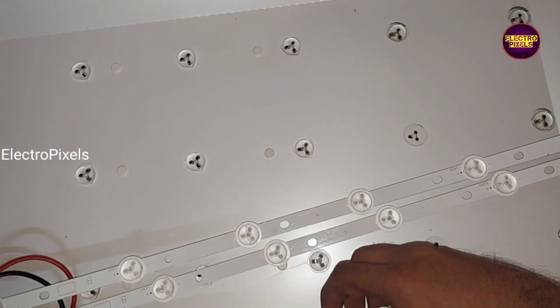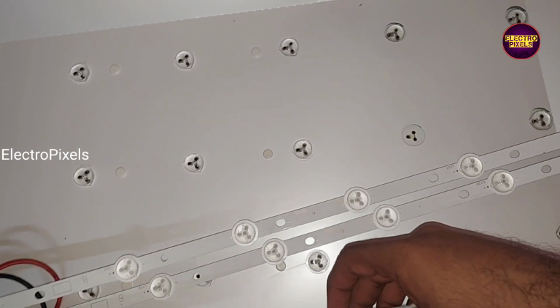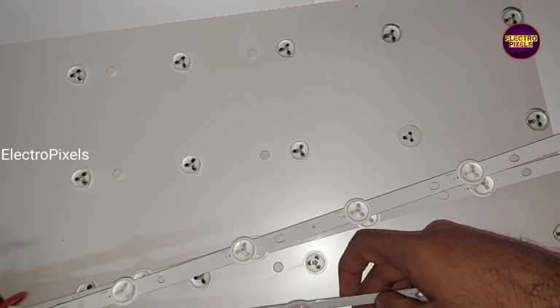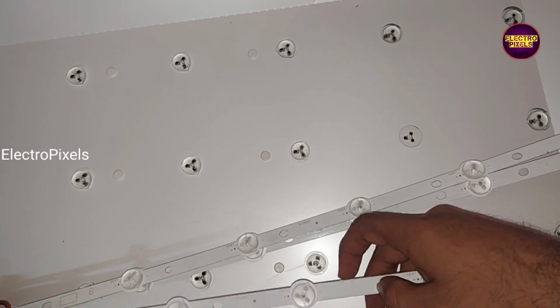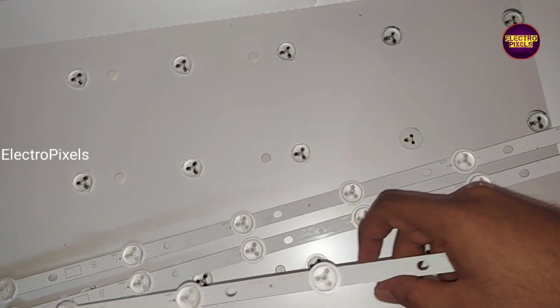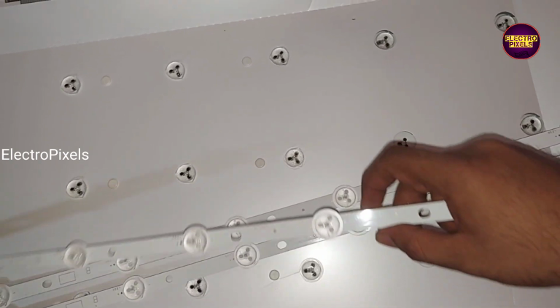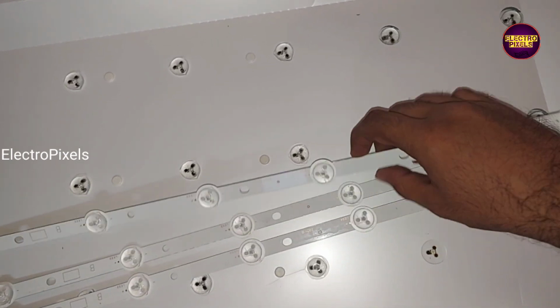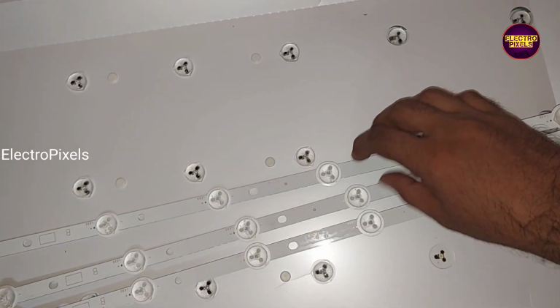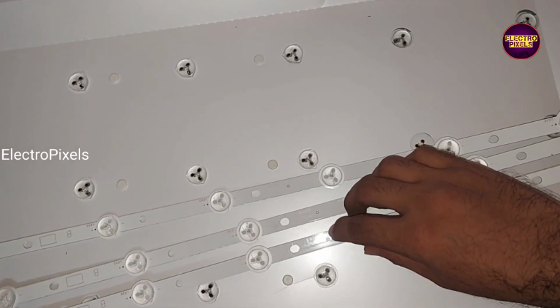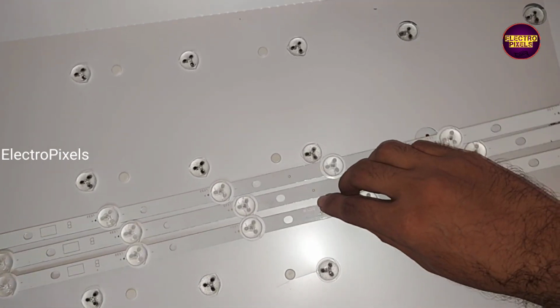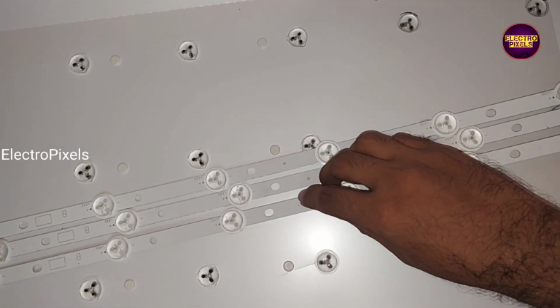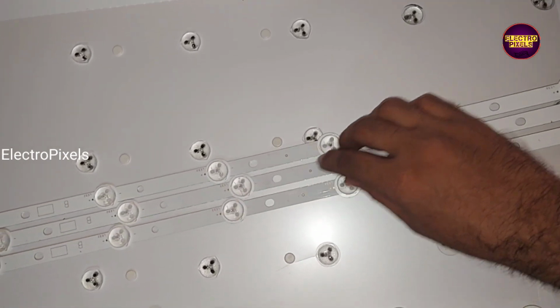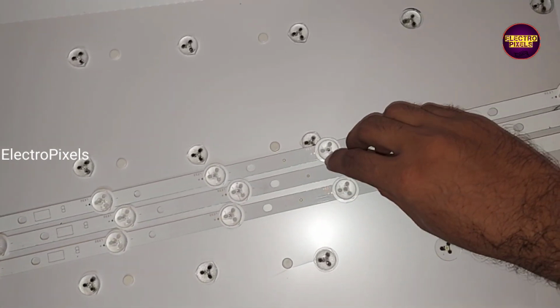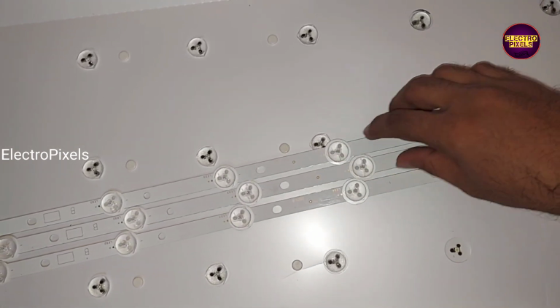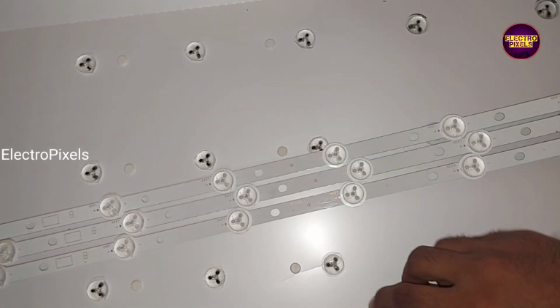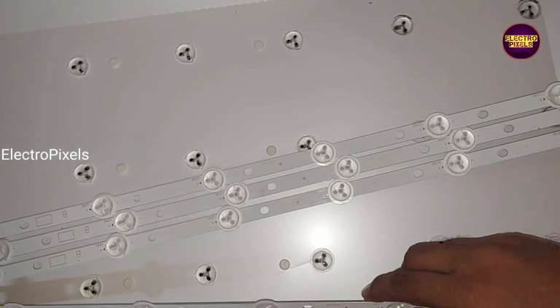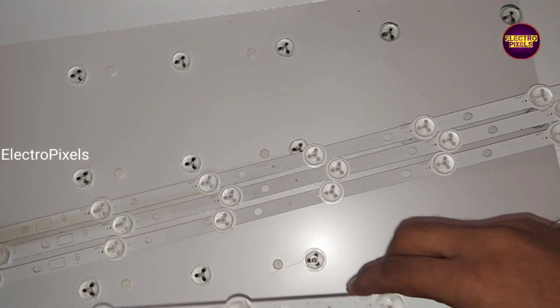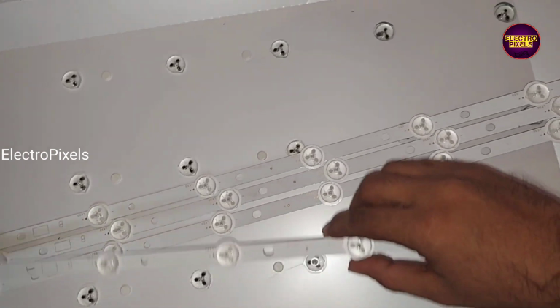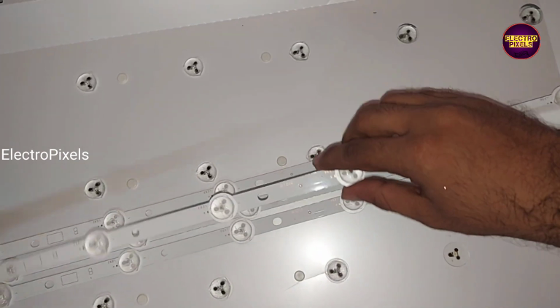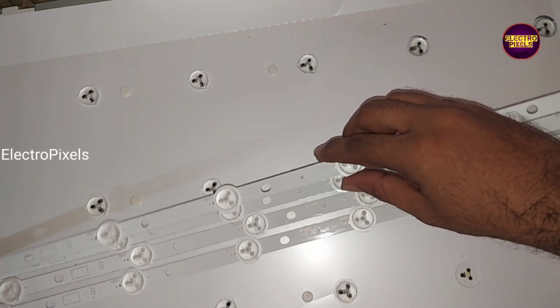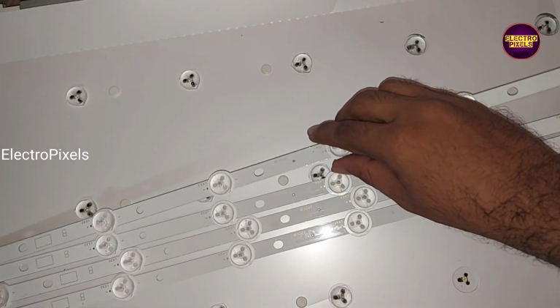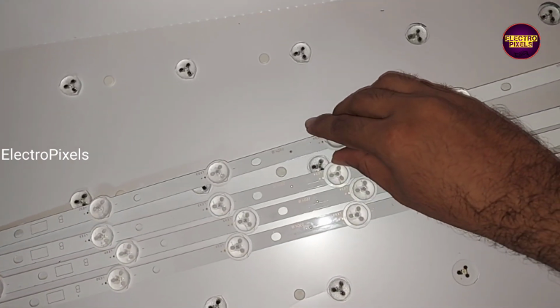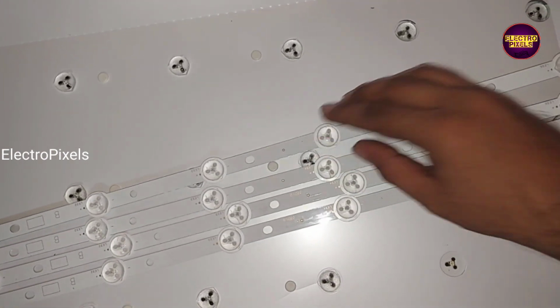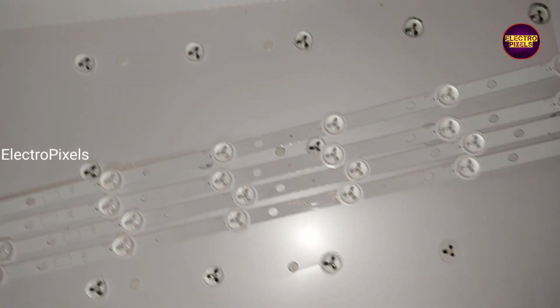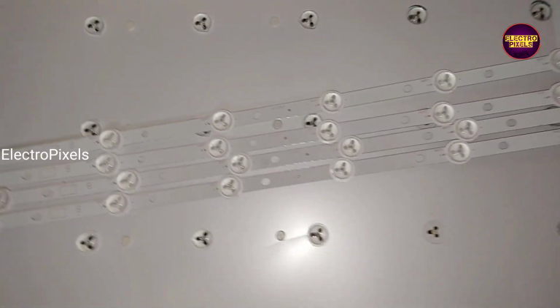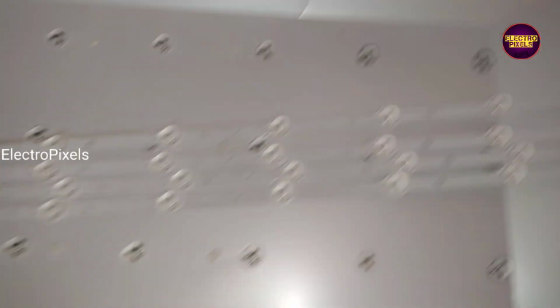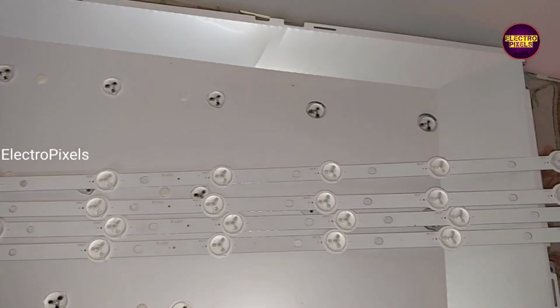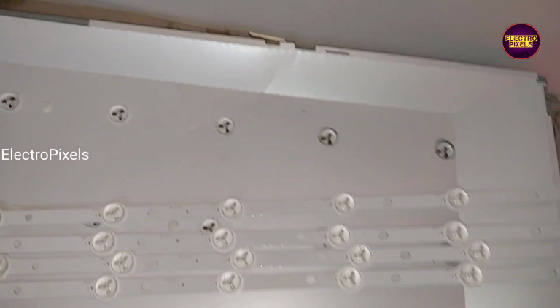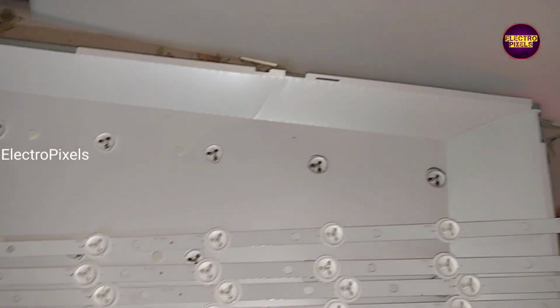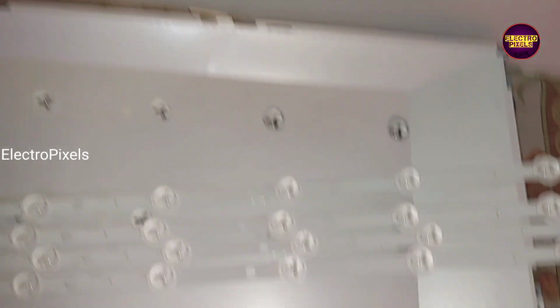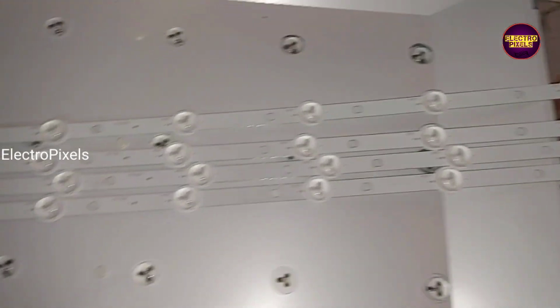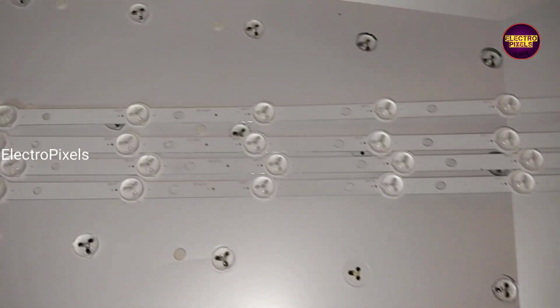Friends, these are the four new LED strips. Here we are going to replace the old faulty LED strips with these new LED strips.